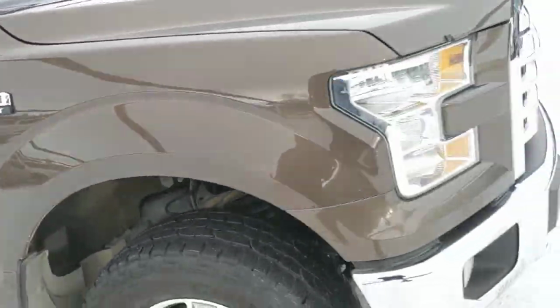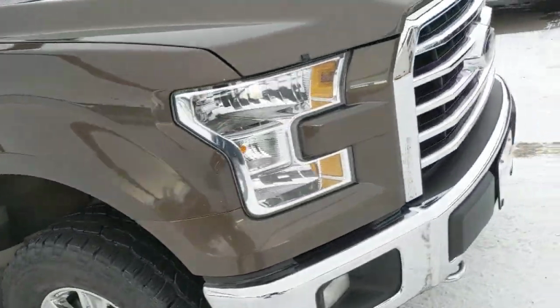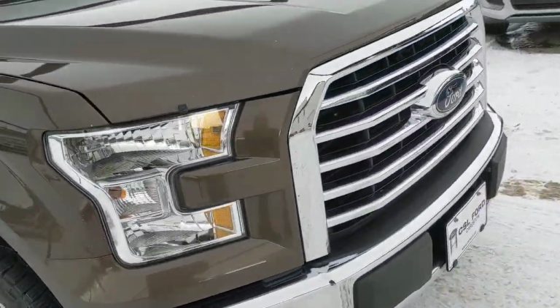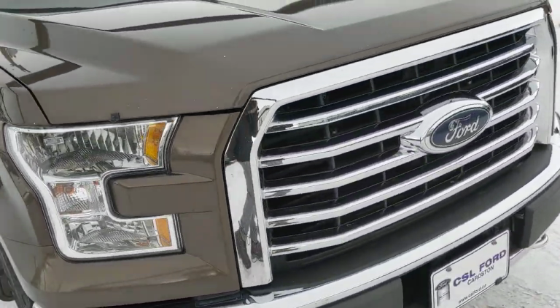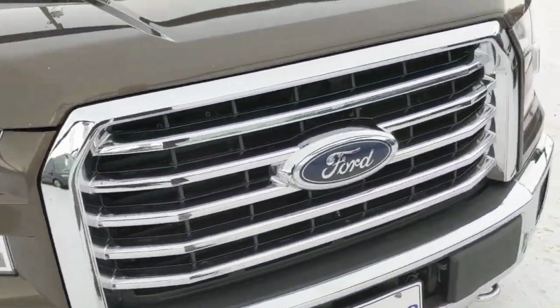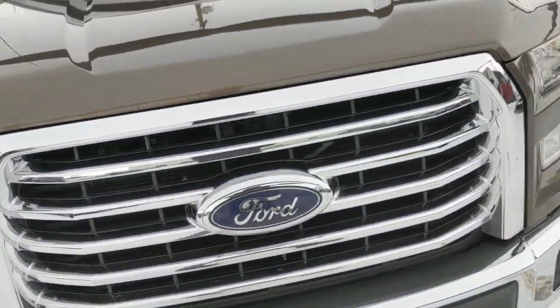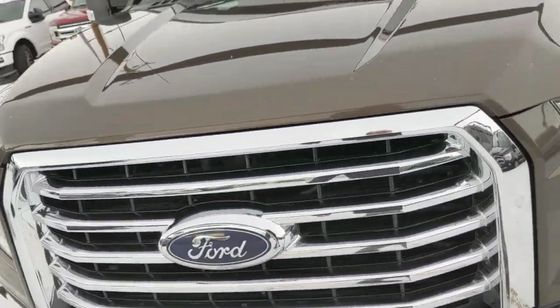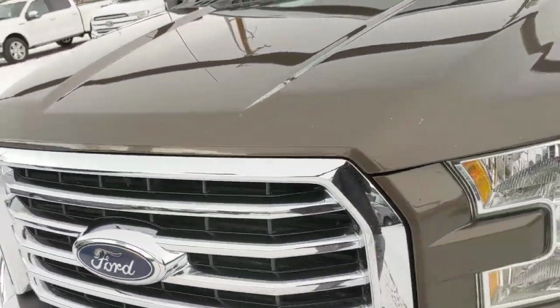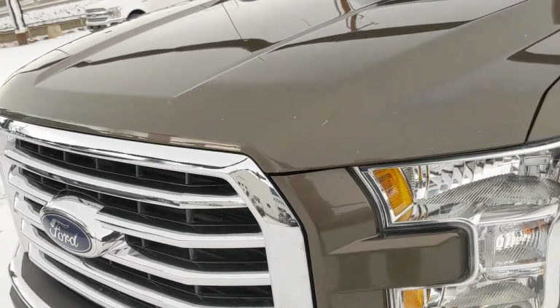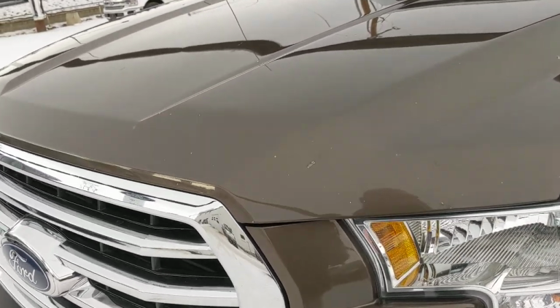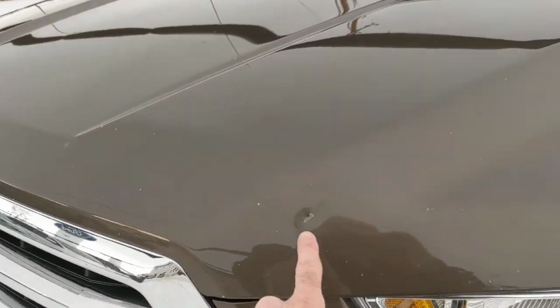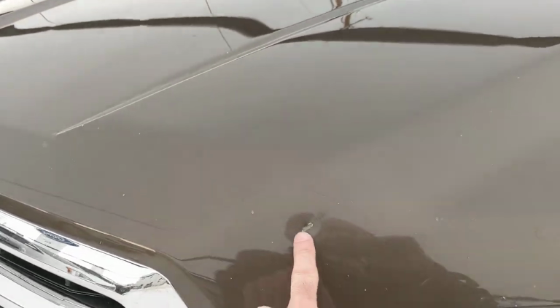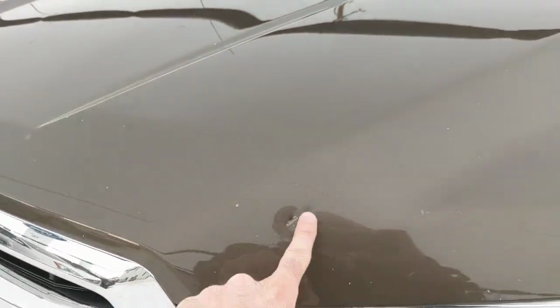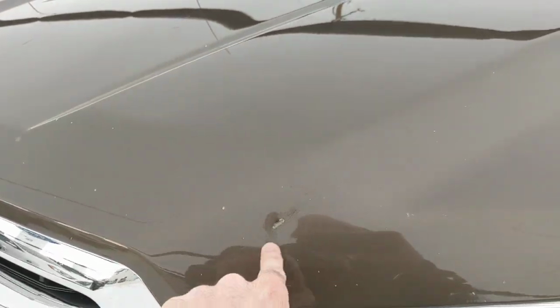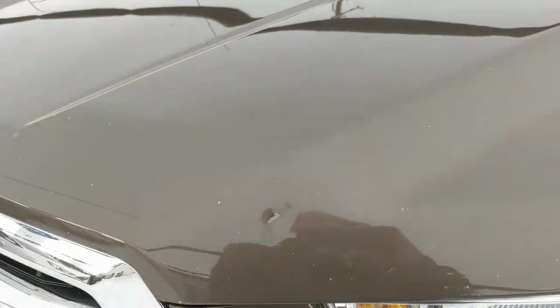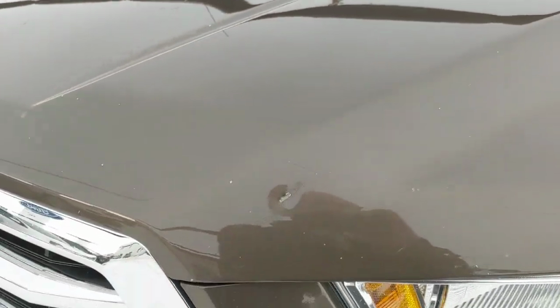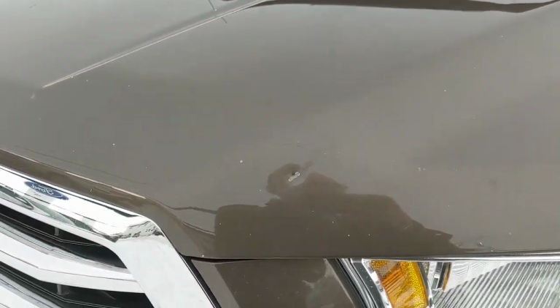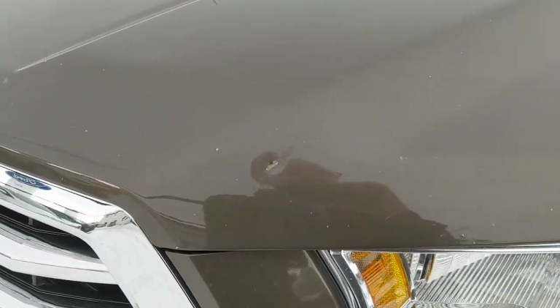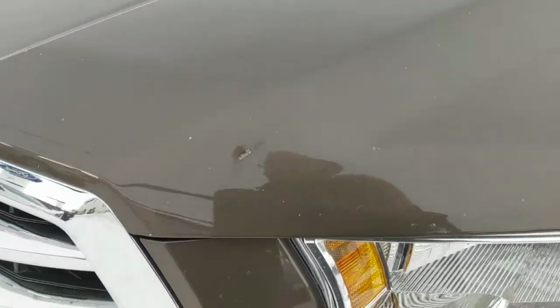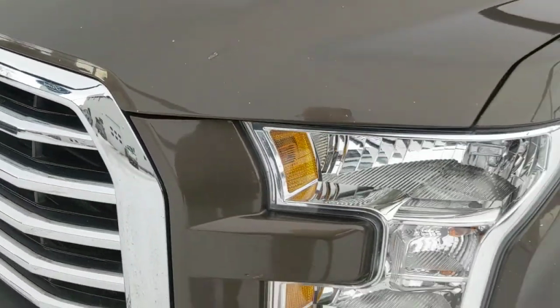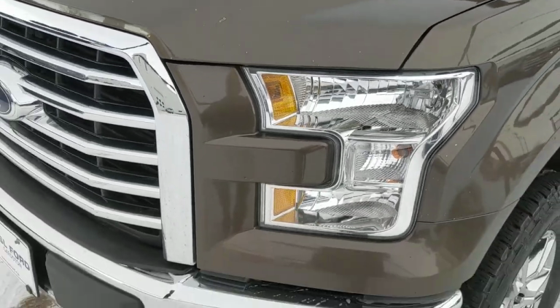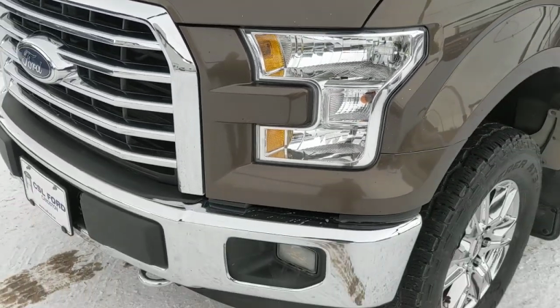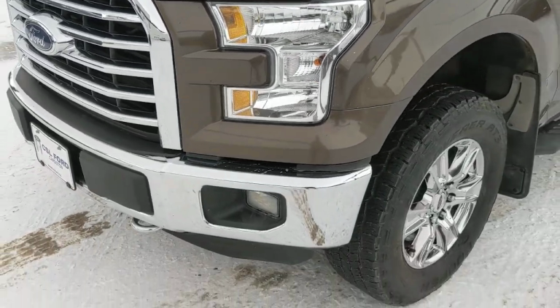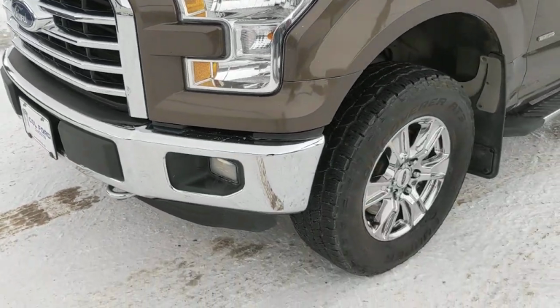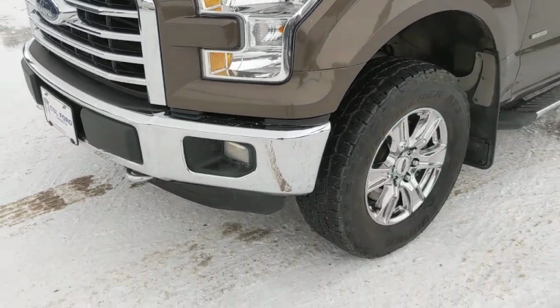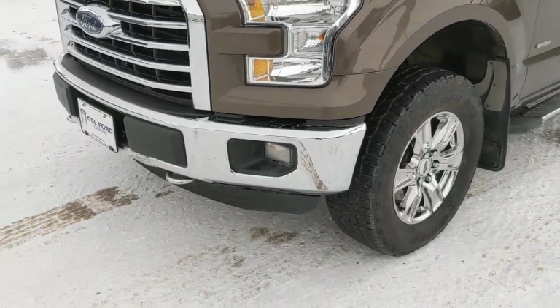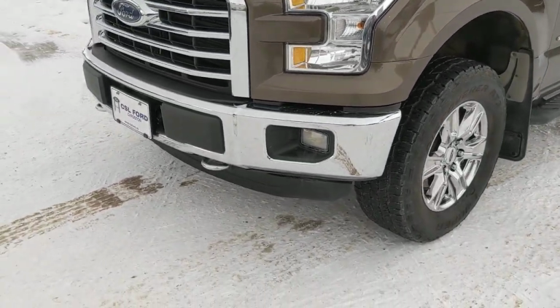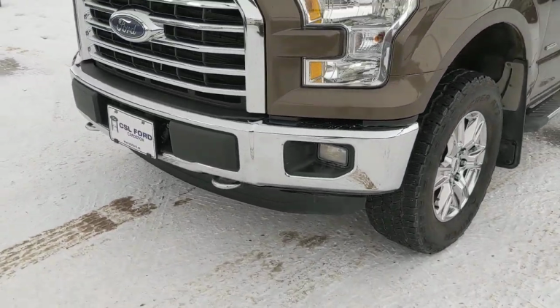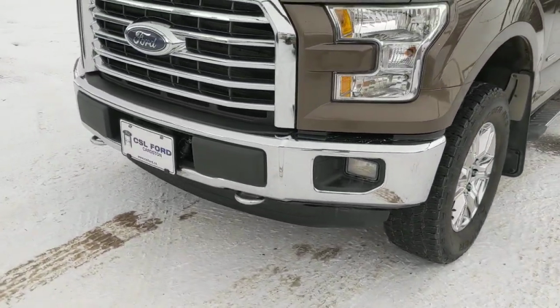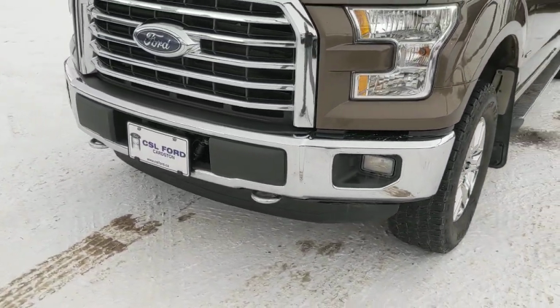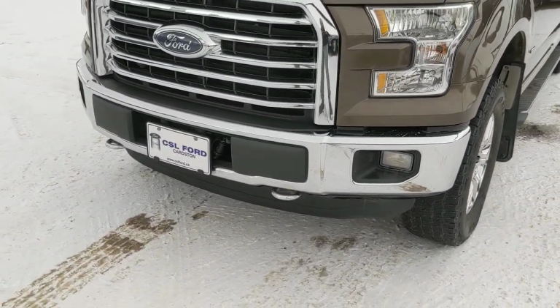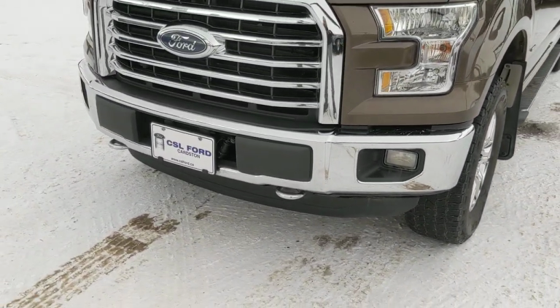Just on the hood here, there's just a little ding there. Up front you've got your tow hooks and fog lights.